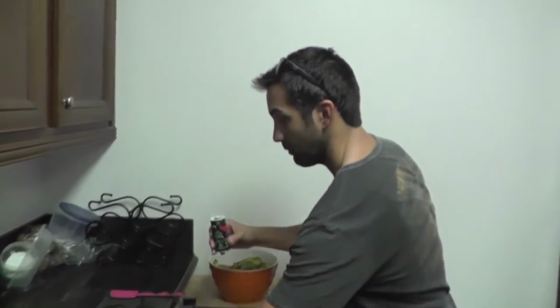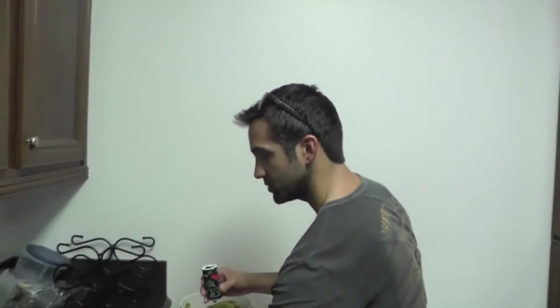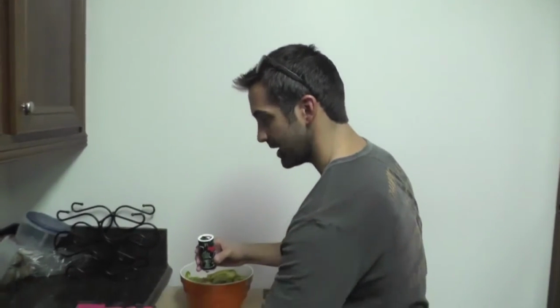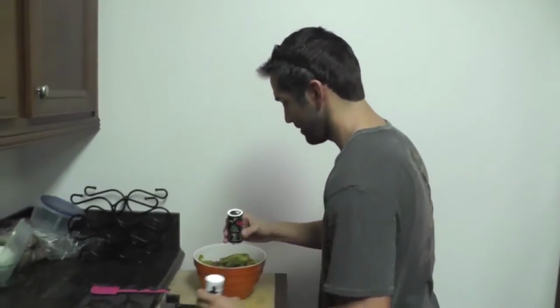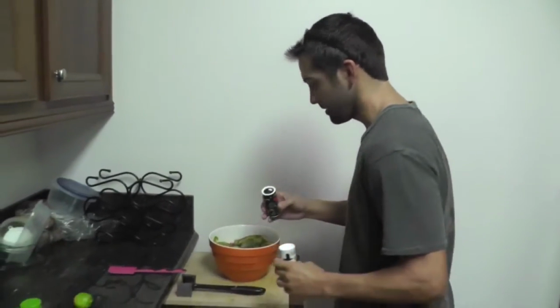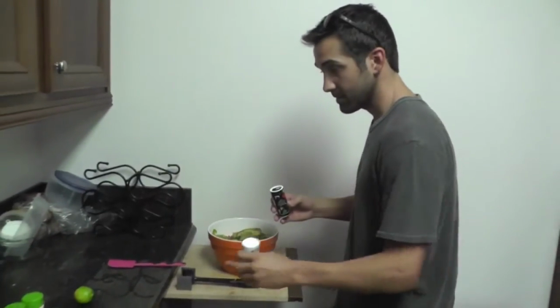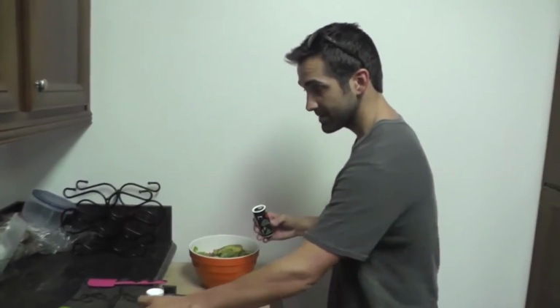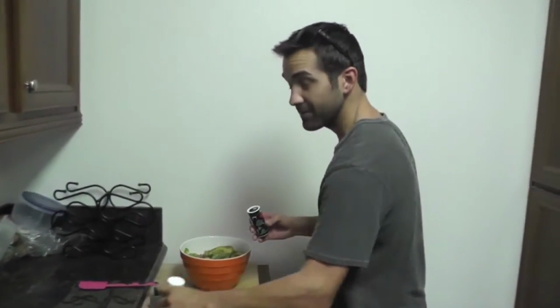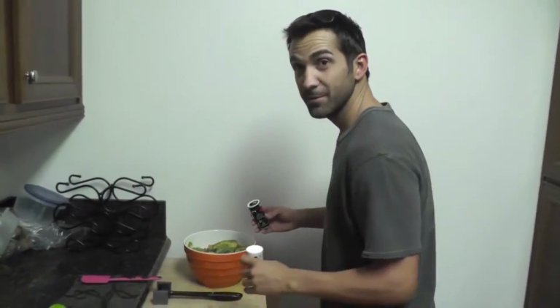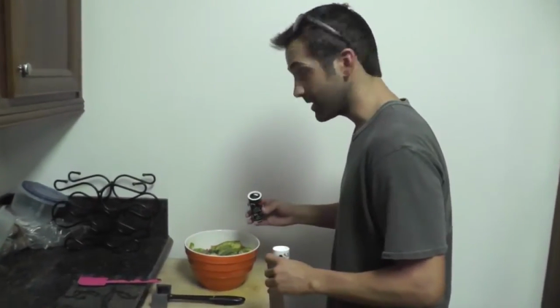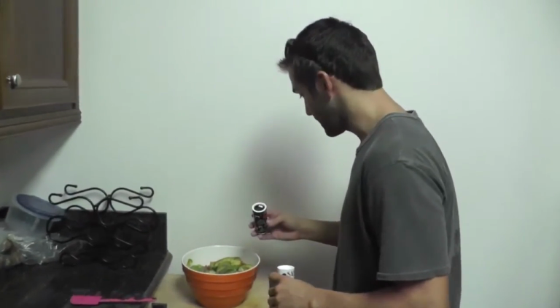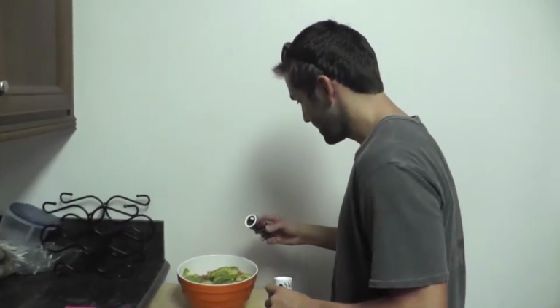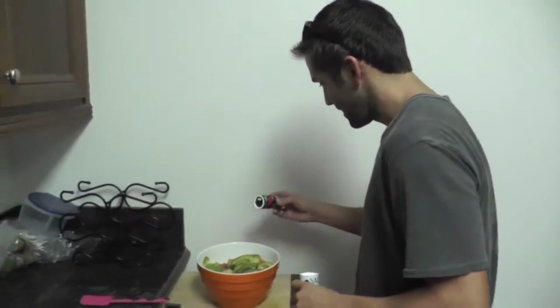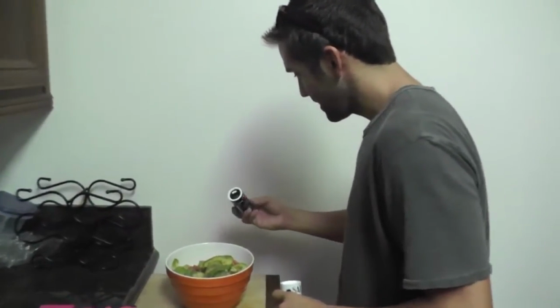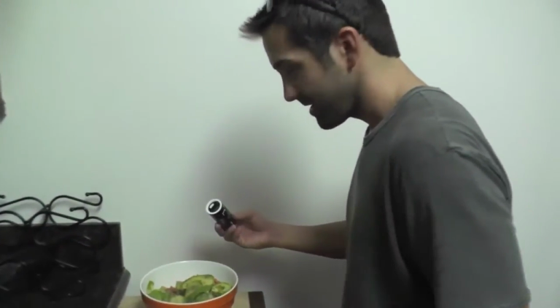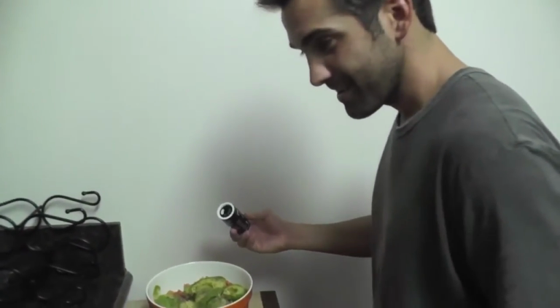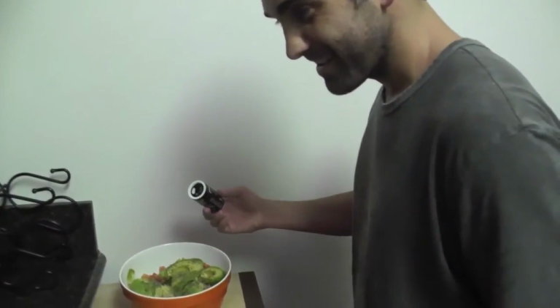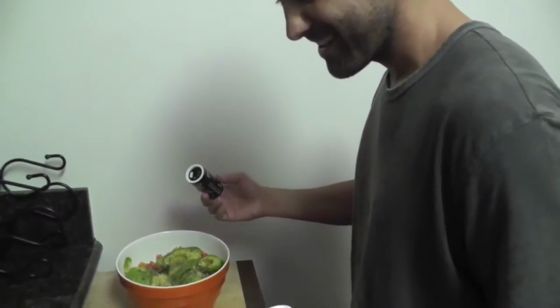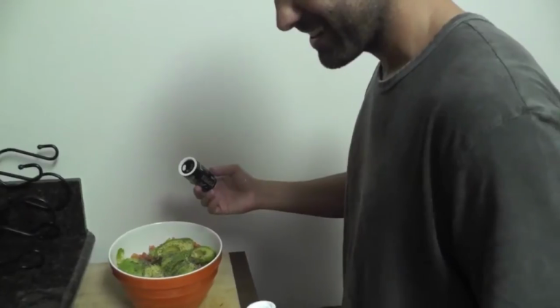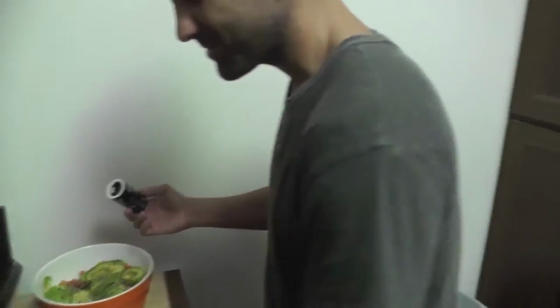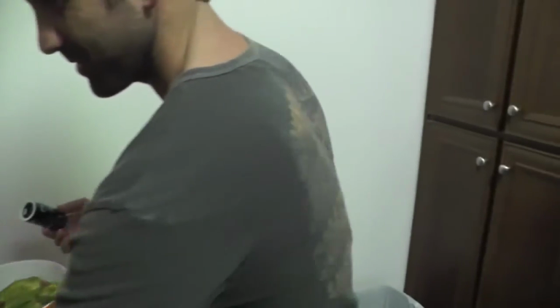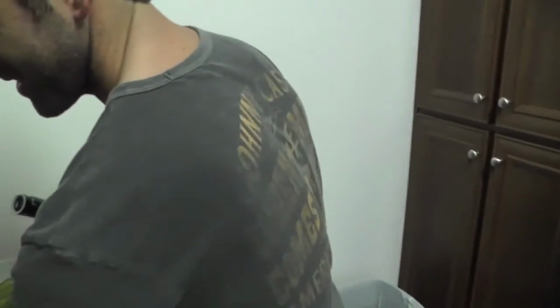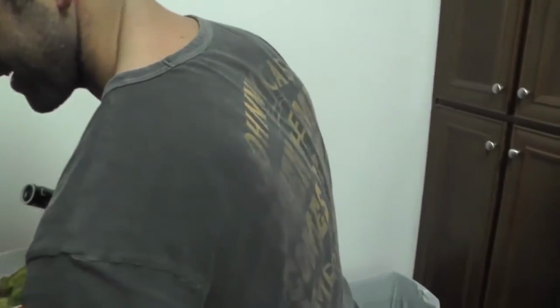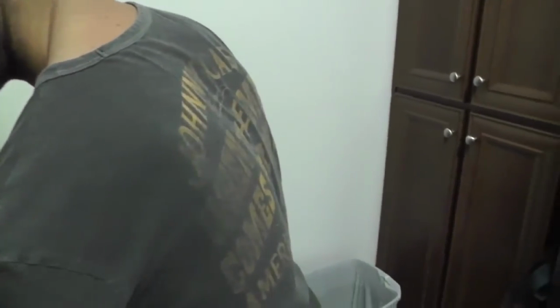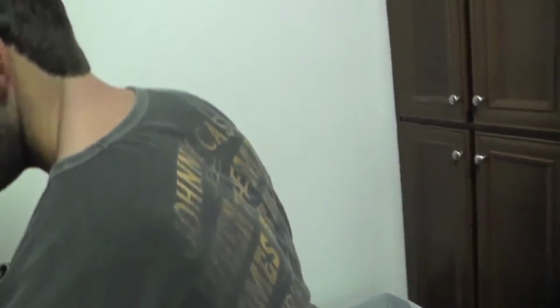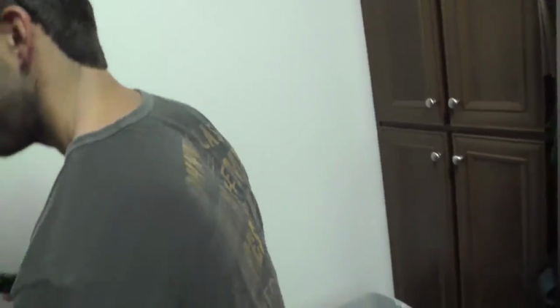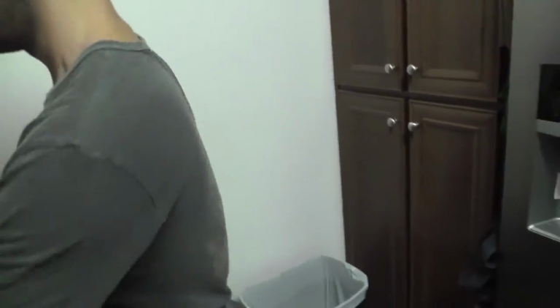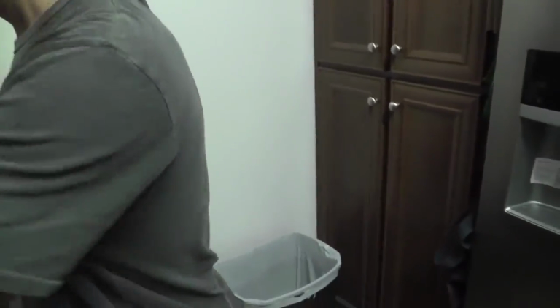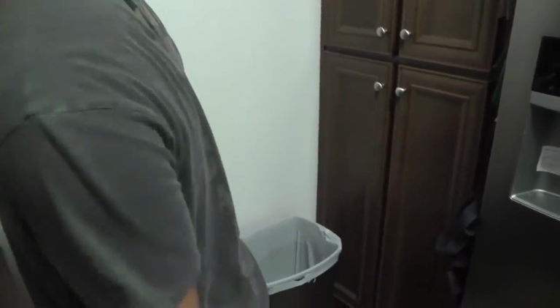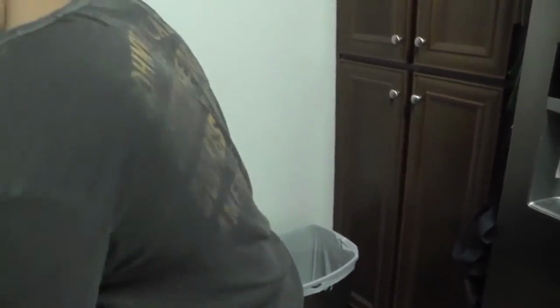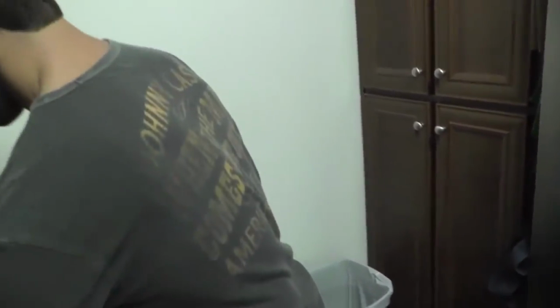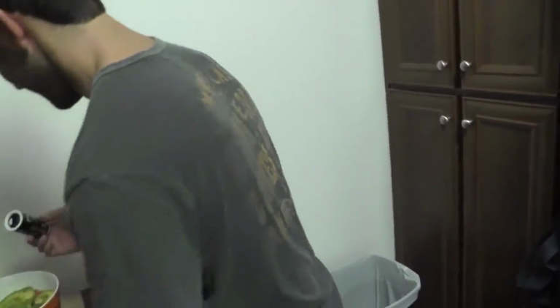Oh shit. That's right. Seven years of bad luck. Don't we have to throw it over our shoulder though? Left shoulder, I think. Yeah. We're good.